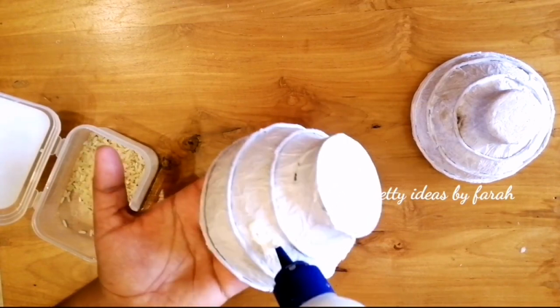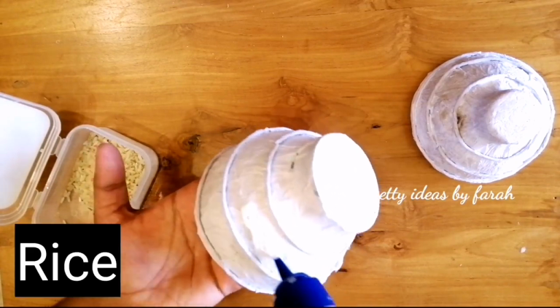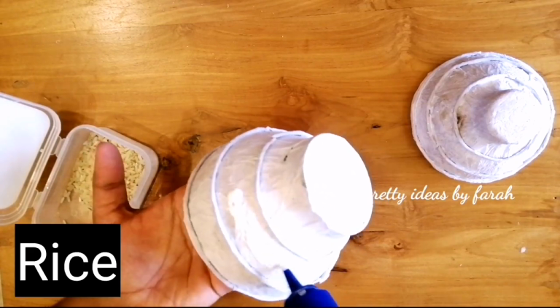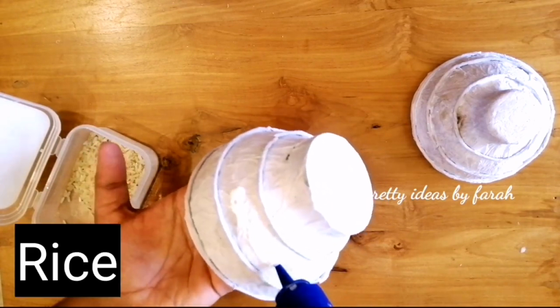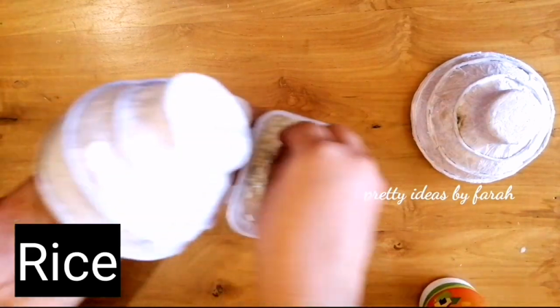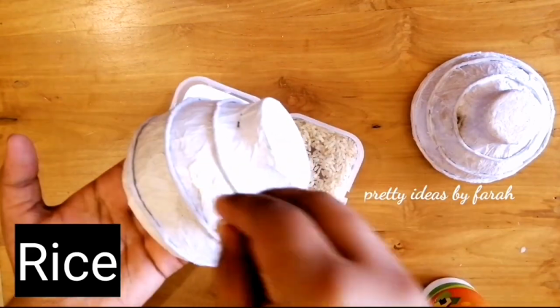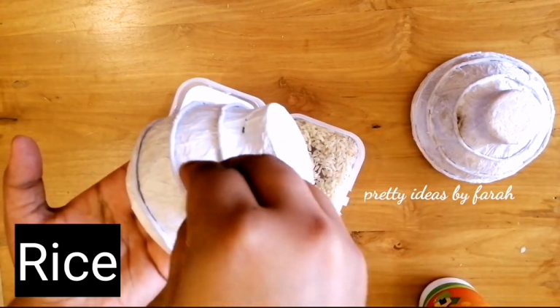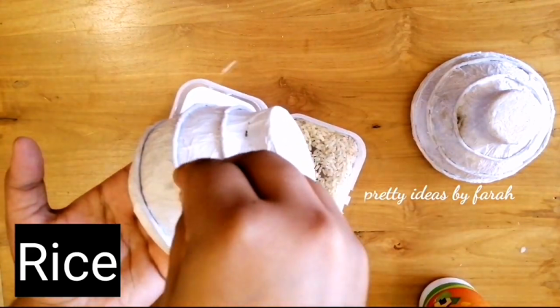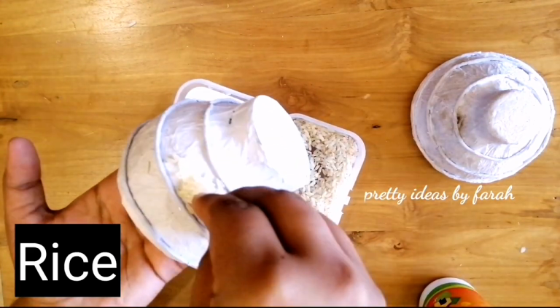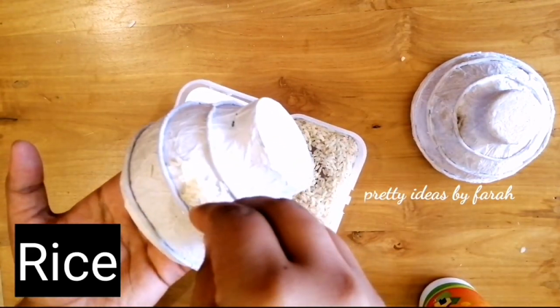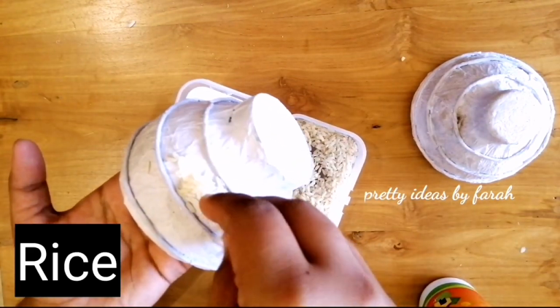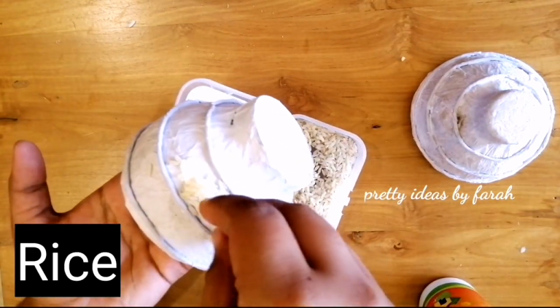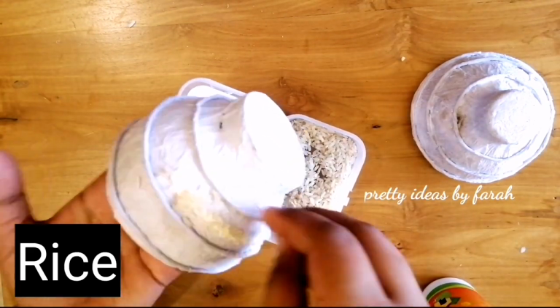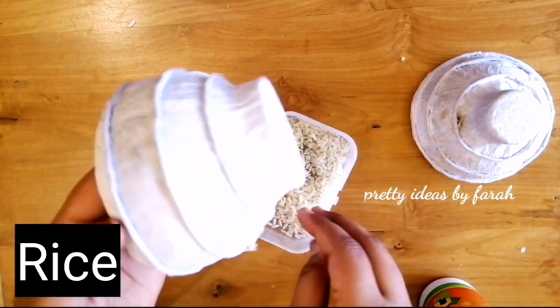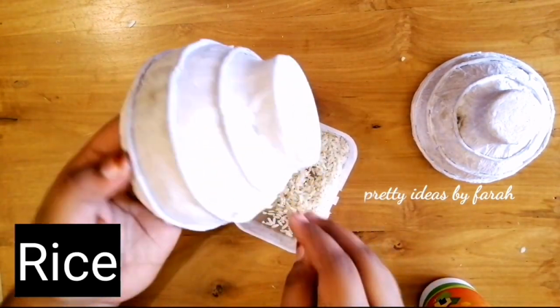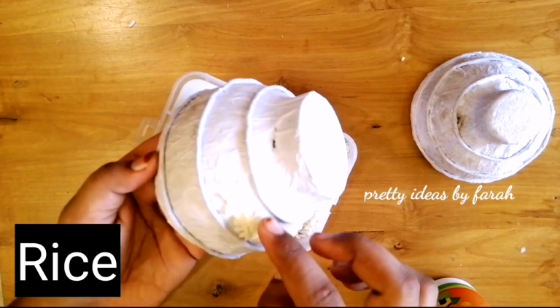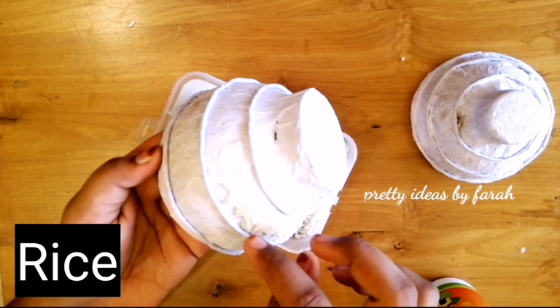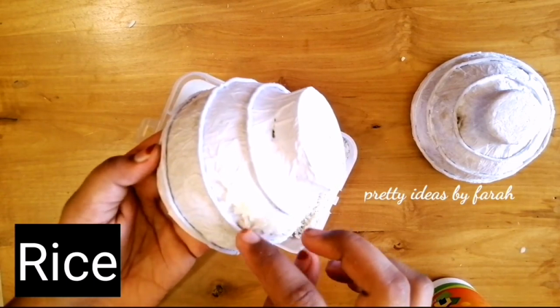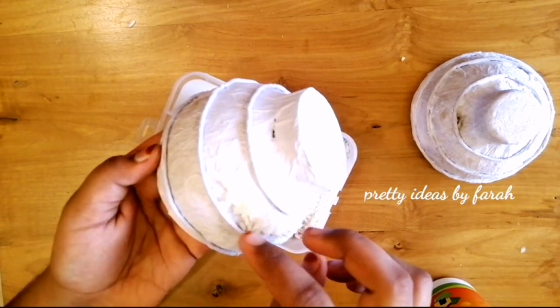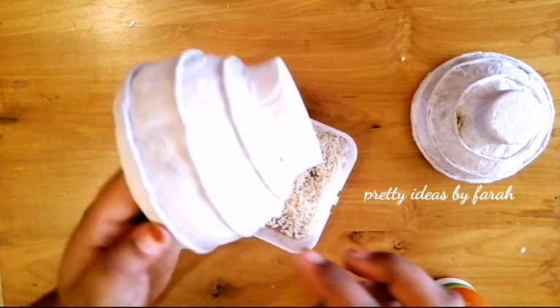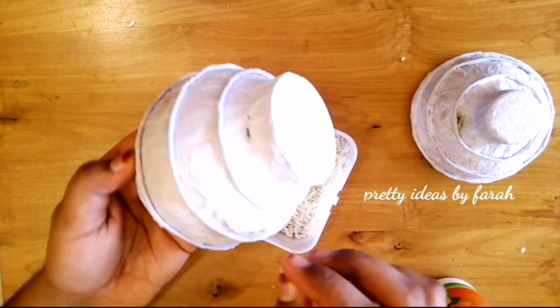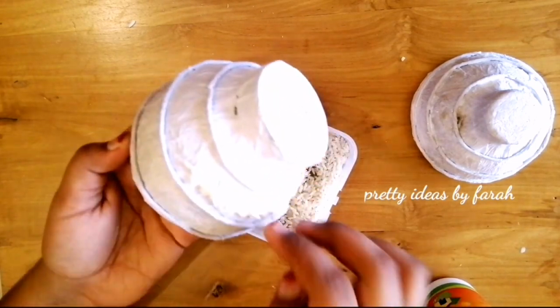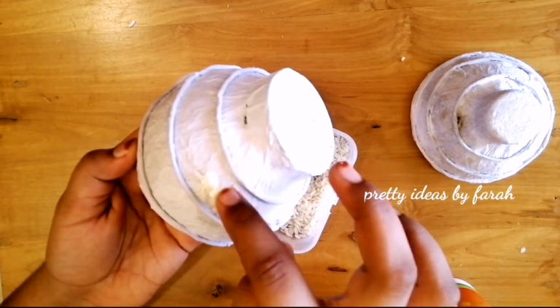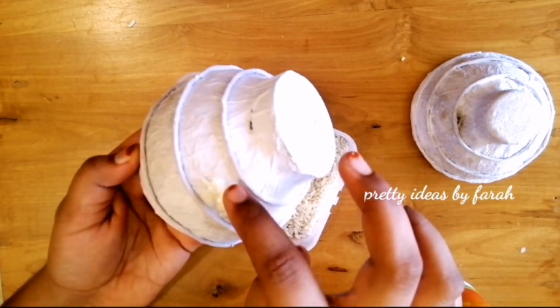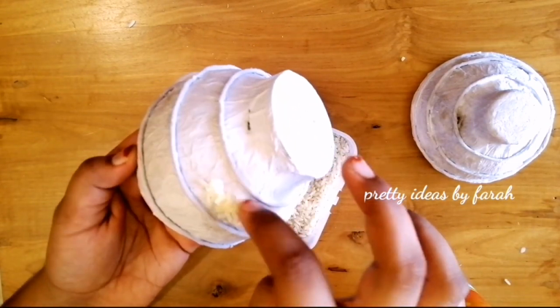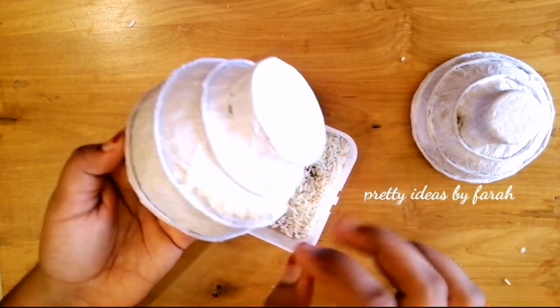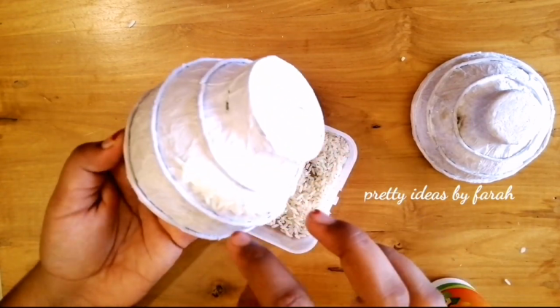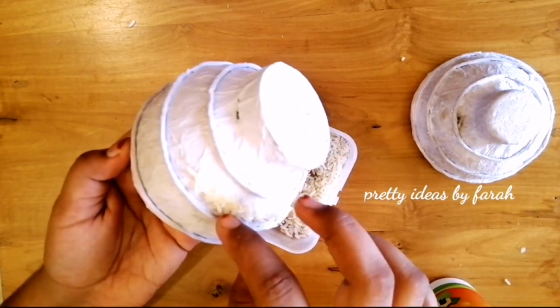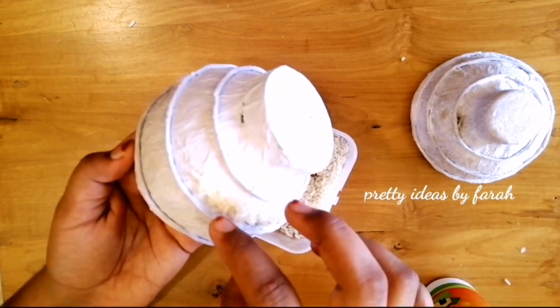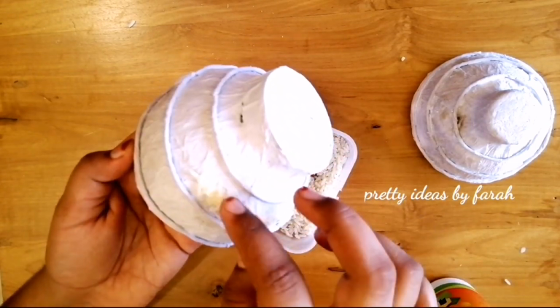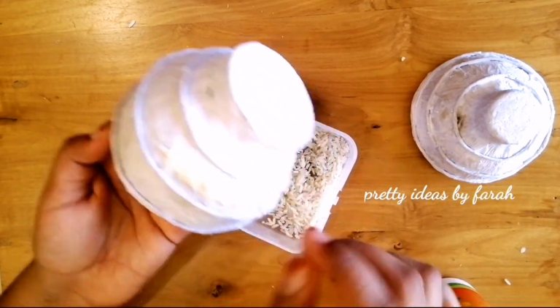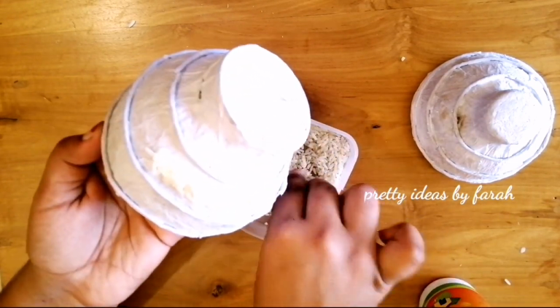Now we will apply the lotion and water. Let's put a clear varnish on it and cut it off.